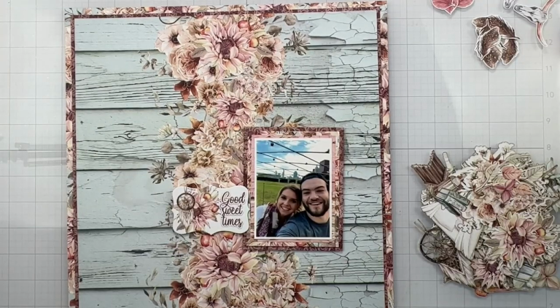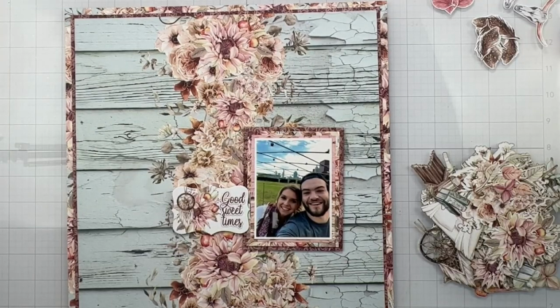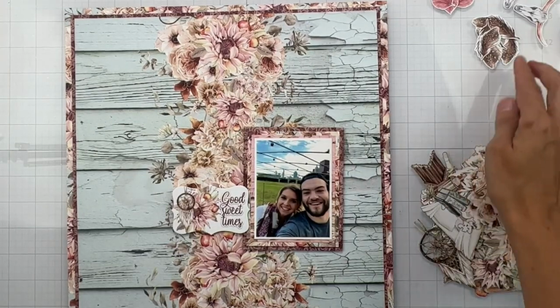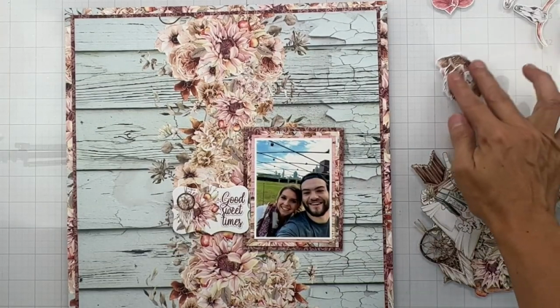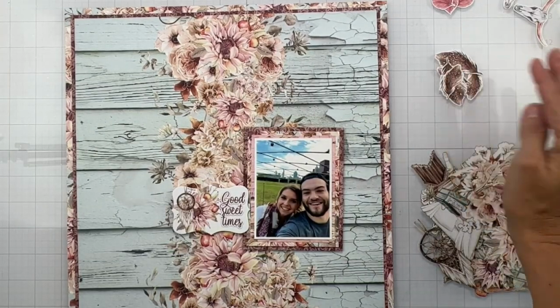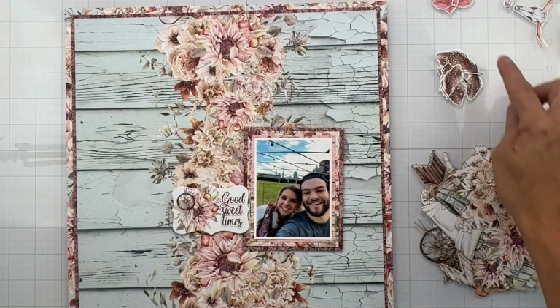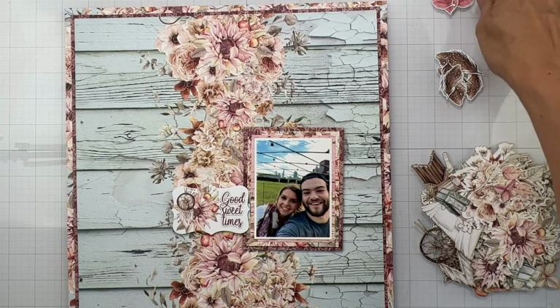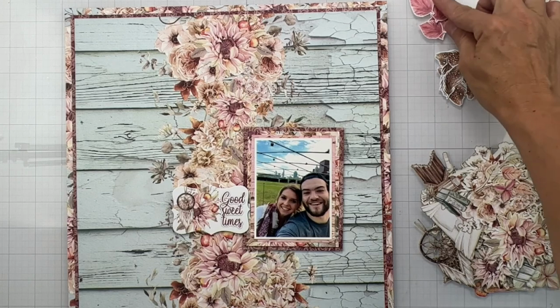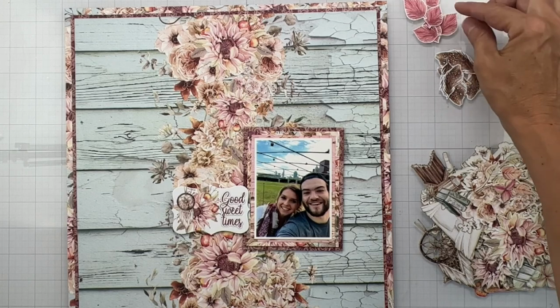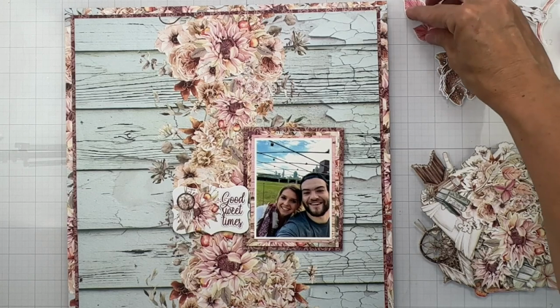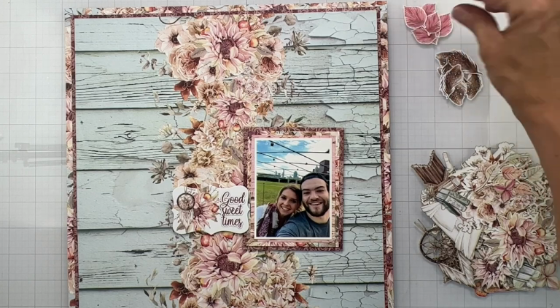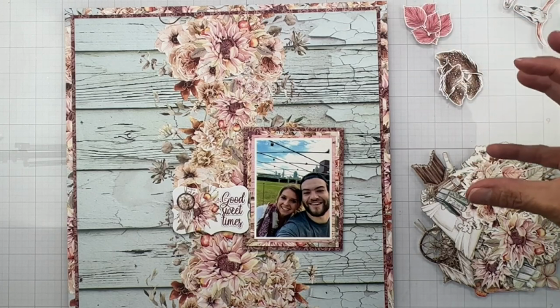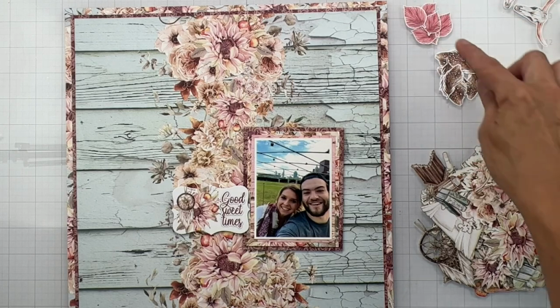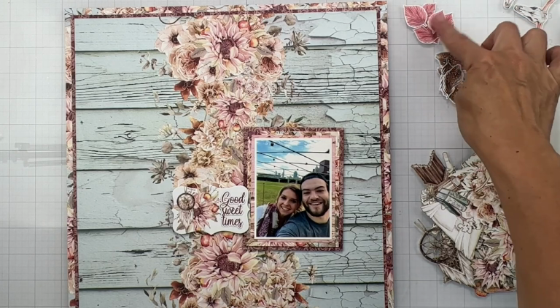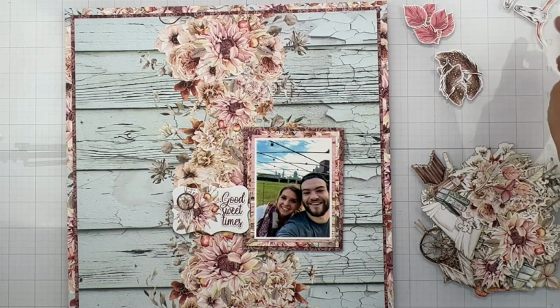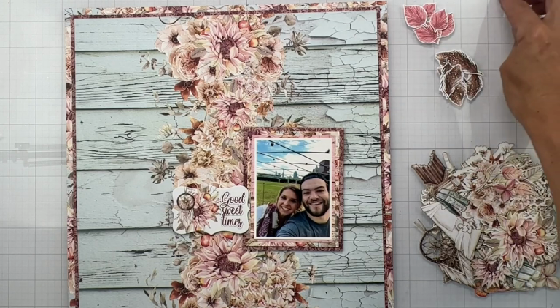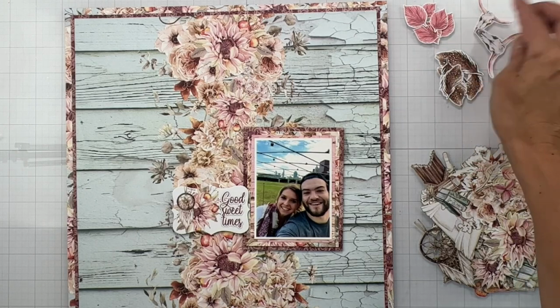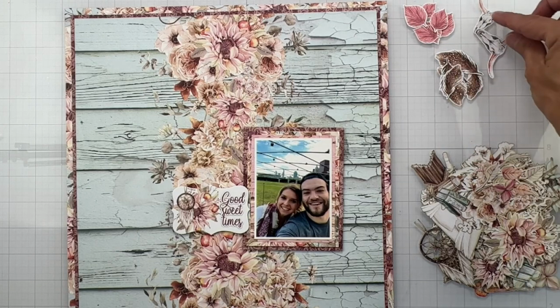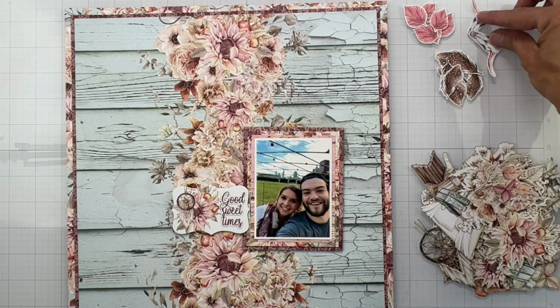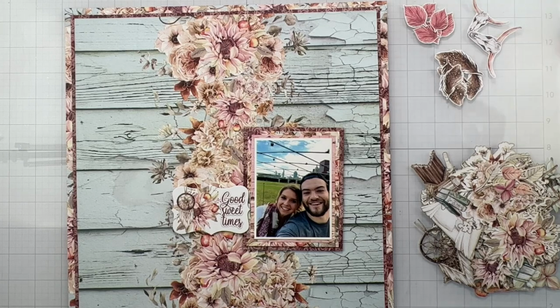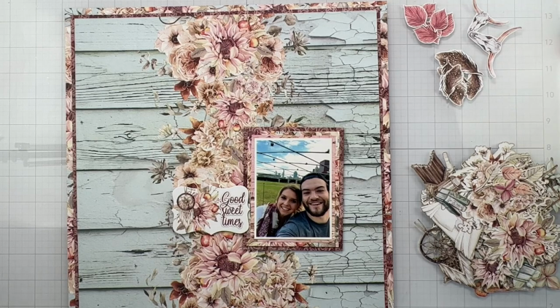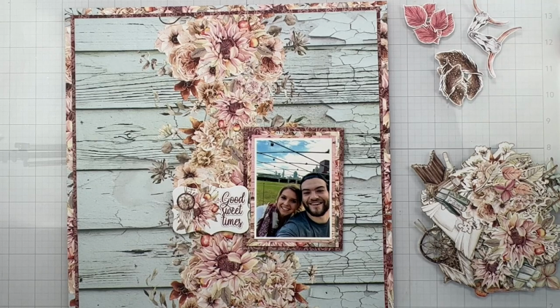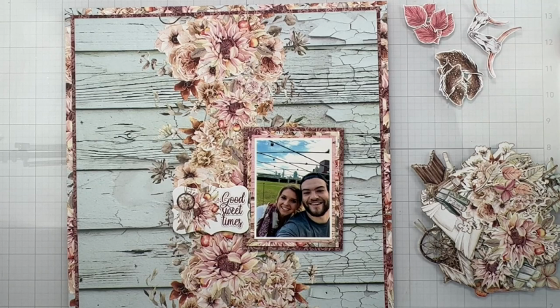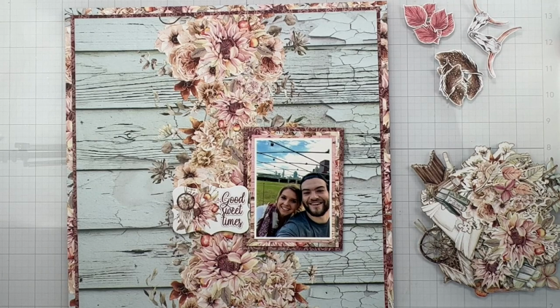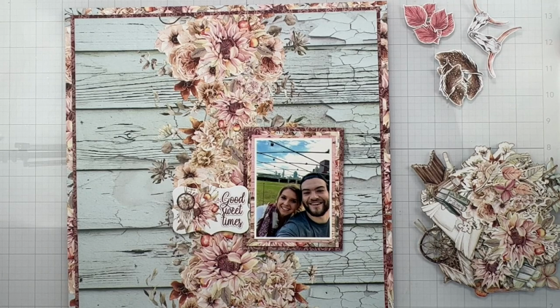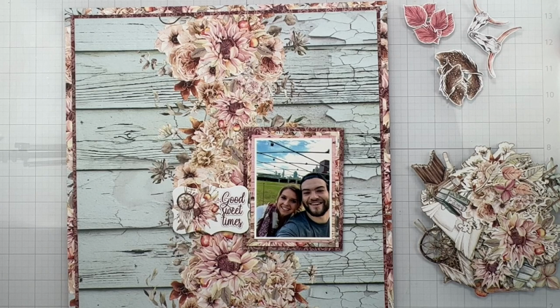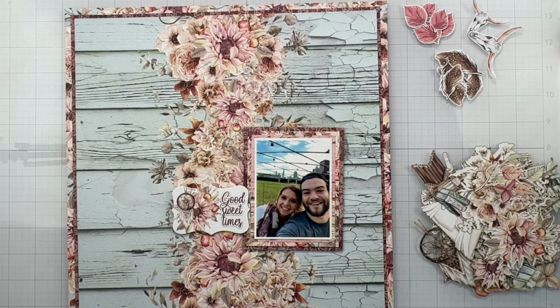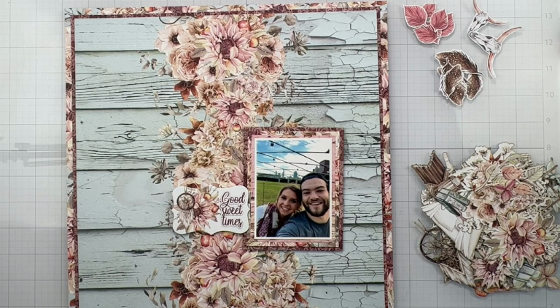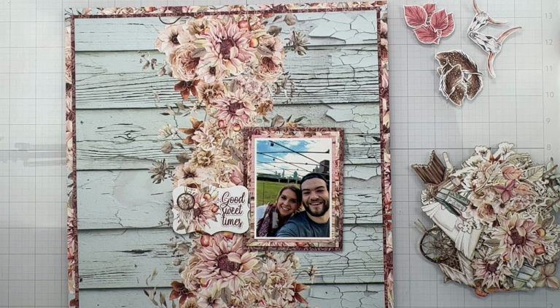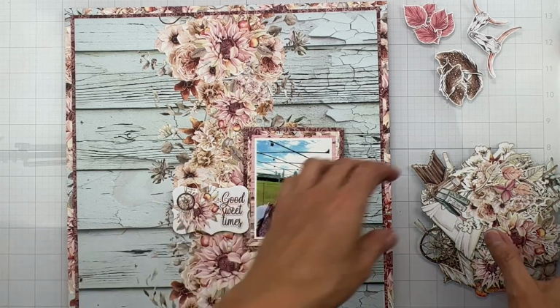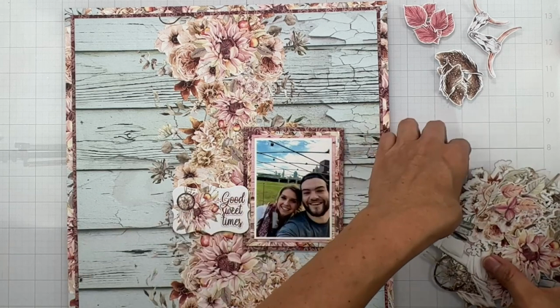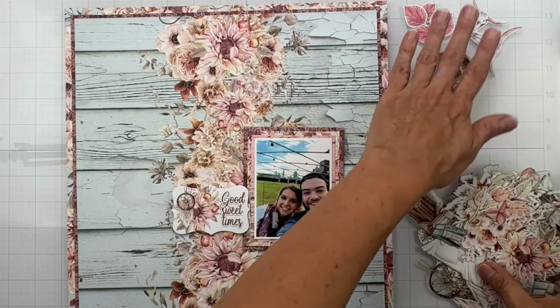So I have my little feathers cut out. I've got these really pretty mauve-y pink leafy bits, and a couple of these skulls with horns — steer horns? I don't know. Now let's start going.